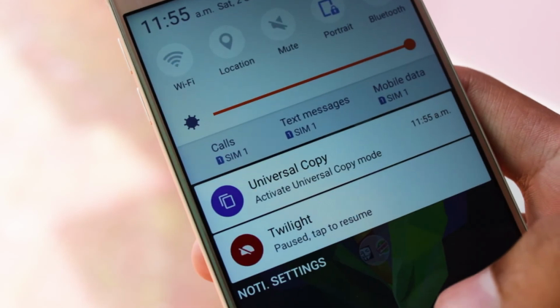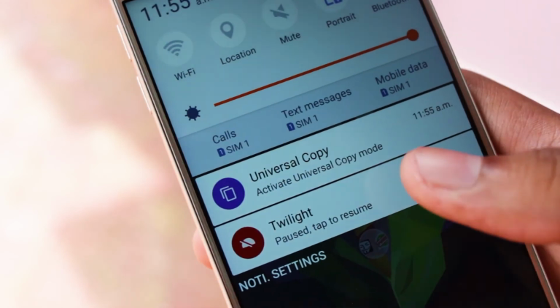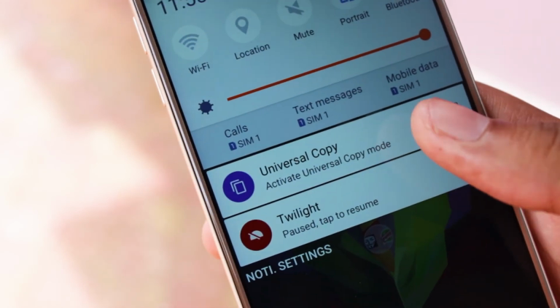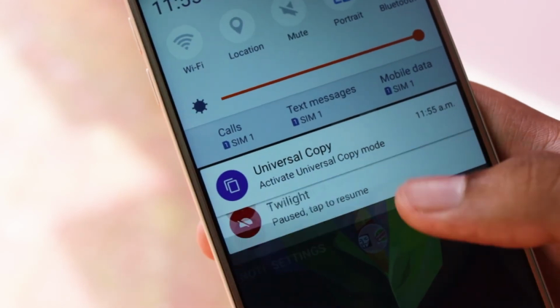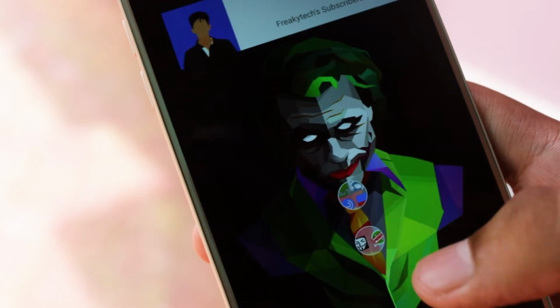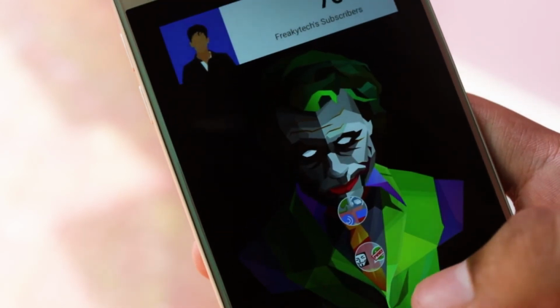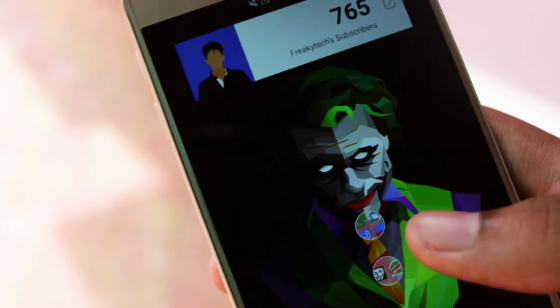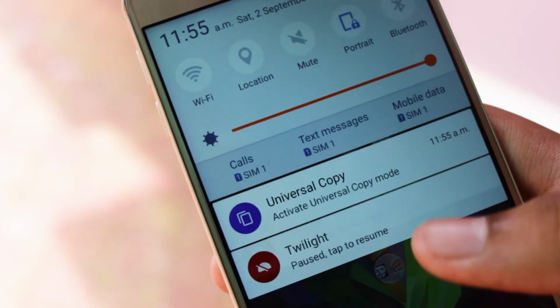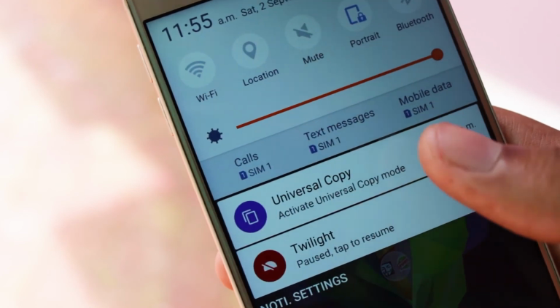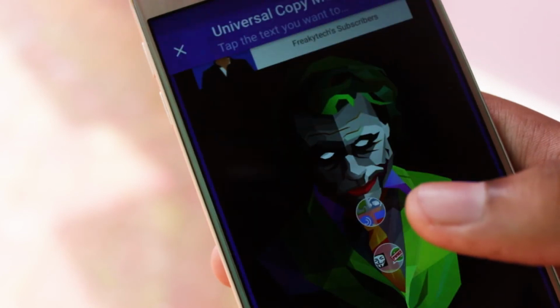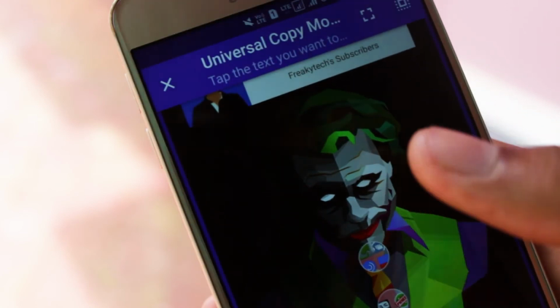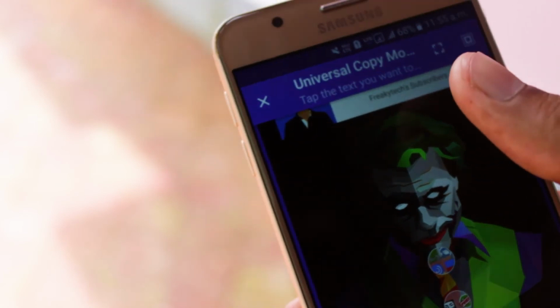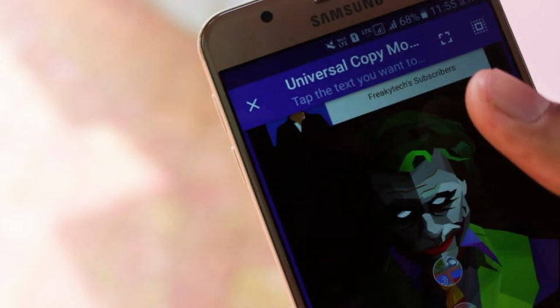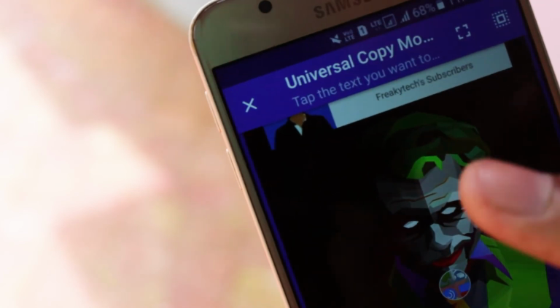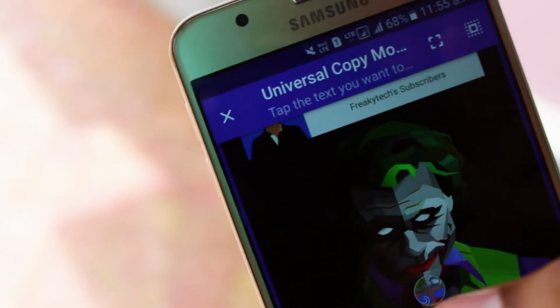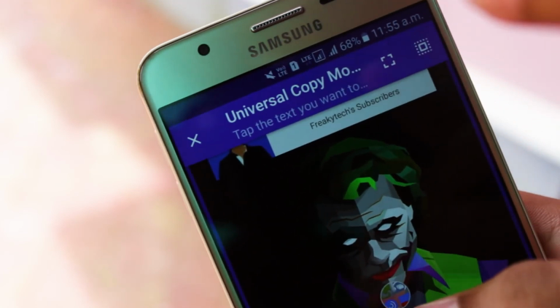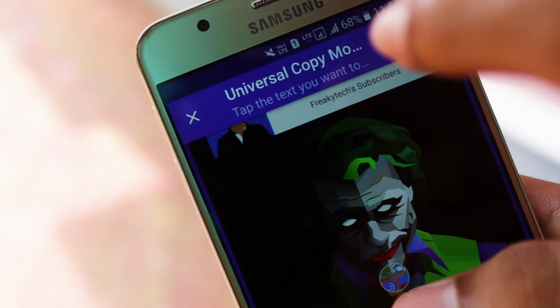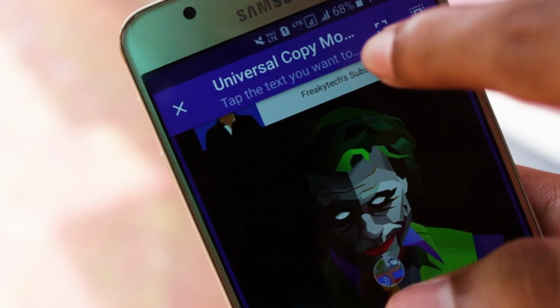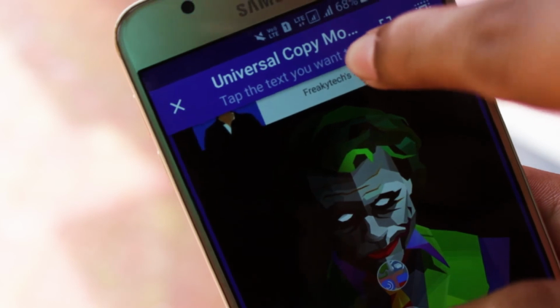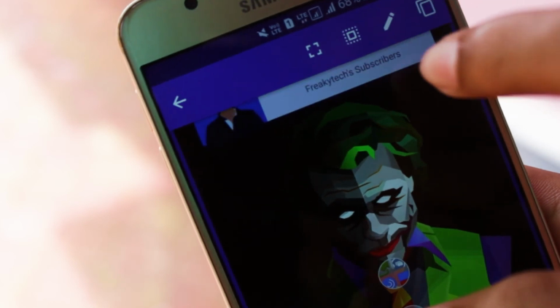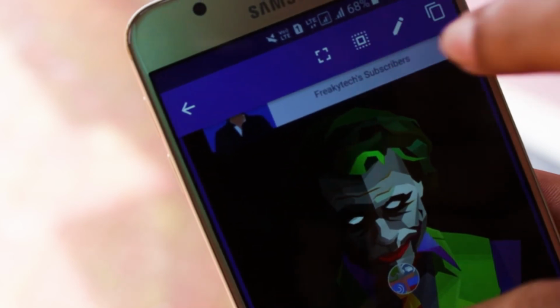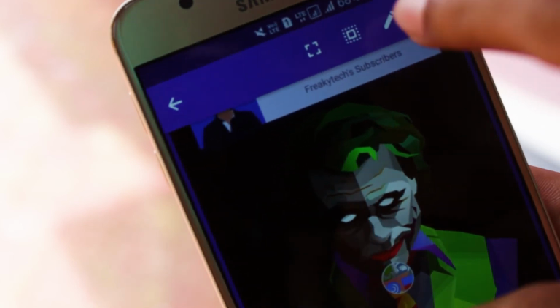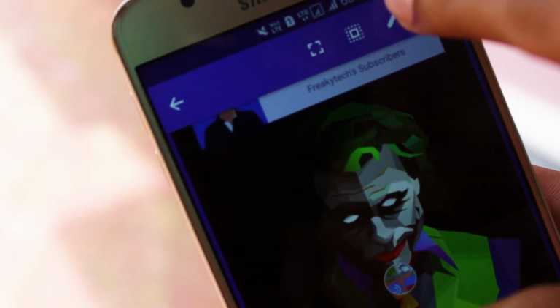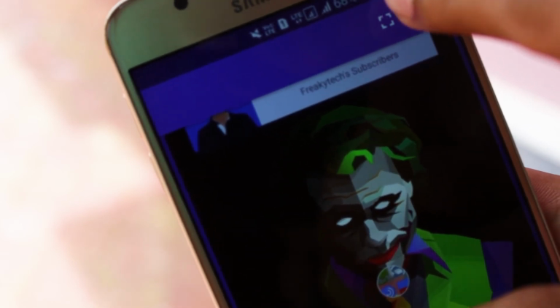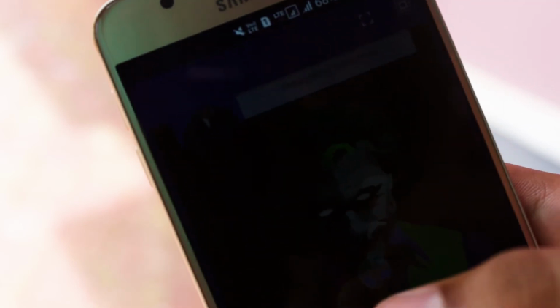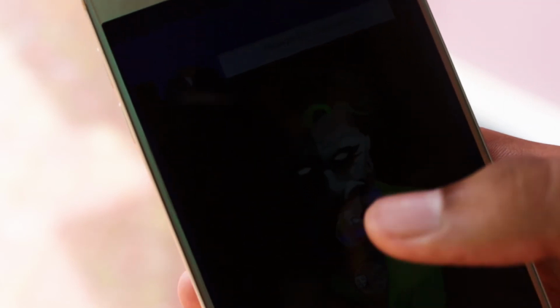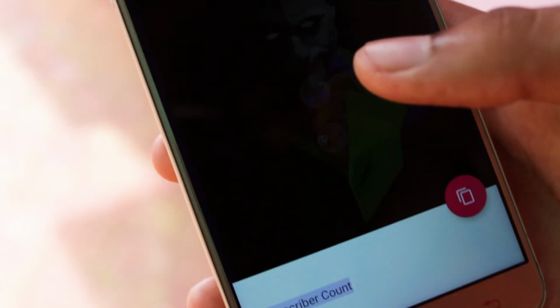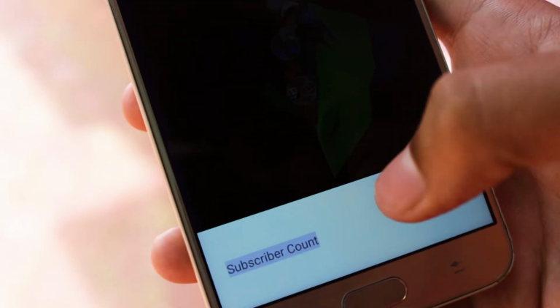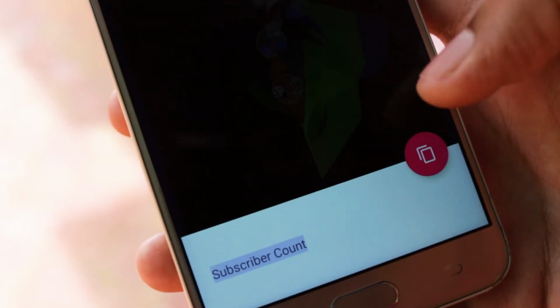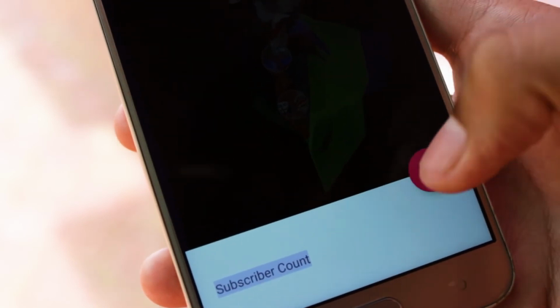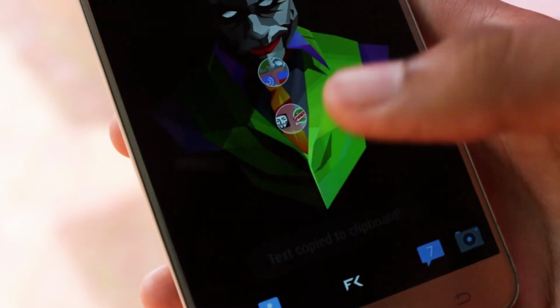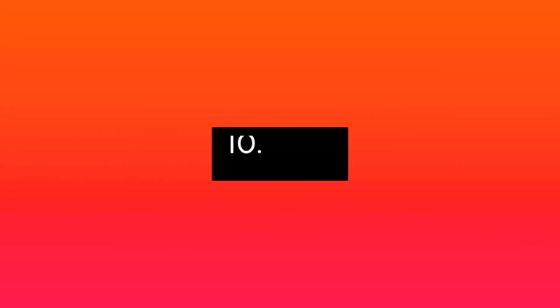After granting the required permissions you will be able to see a notification on your notification bar saying 'Activate Universal Copy'. And in case you want to copy text on your home screen, select the notification and select the text you want to copy.